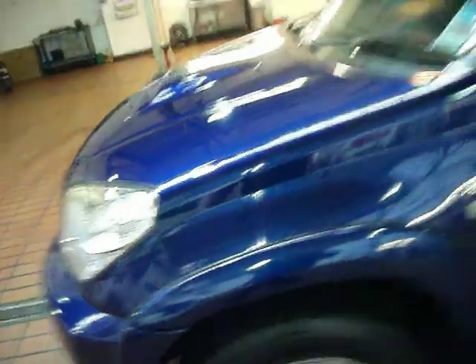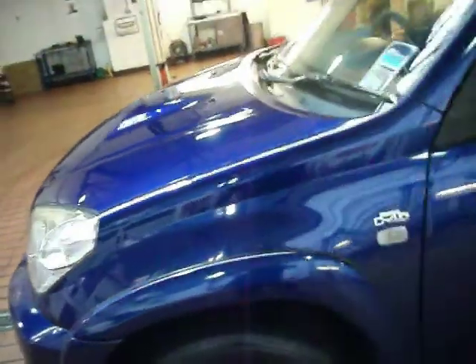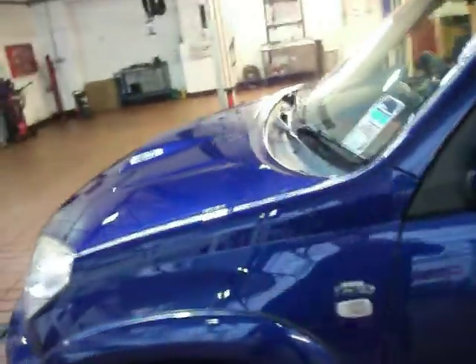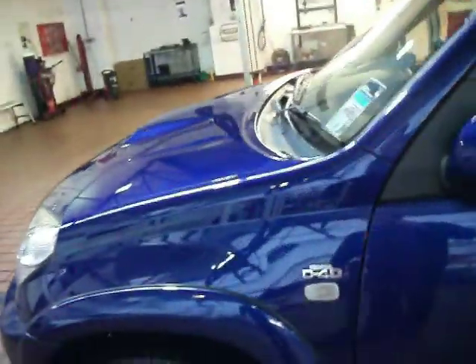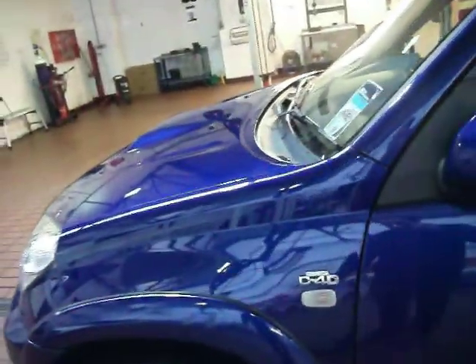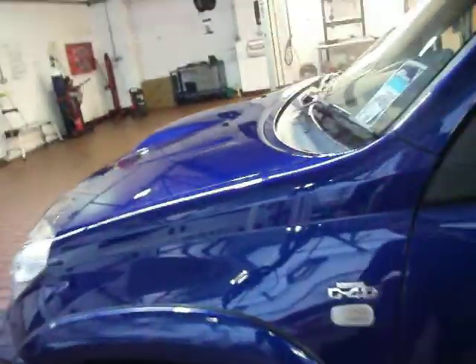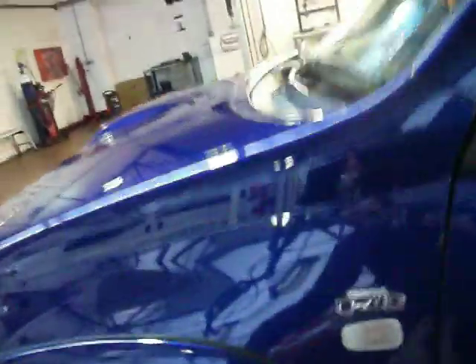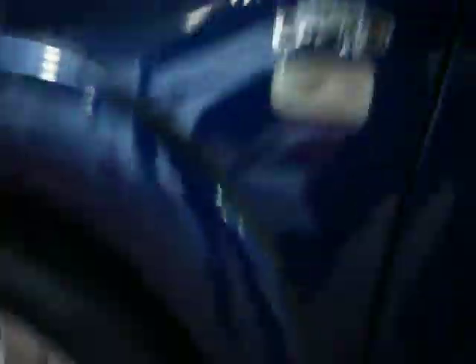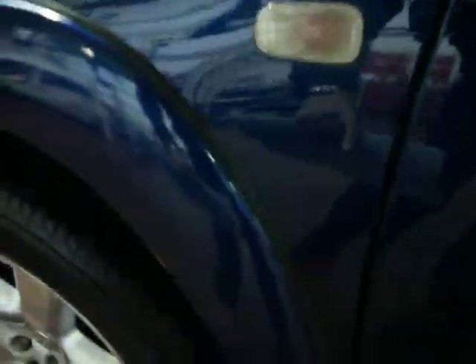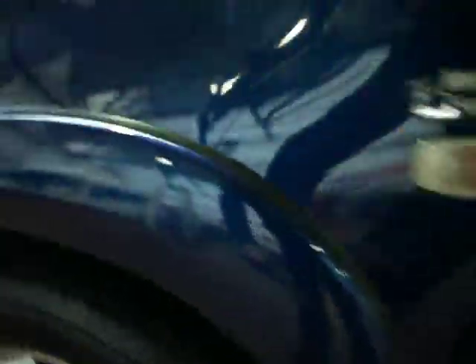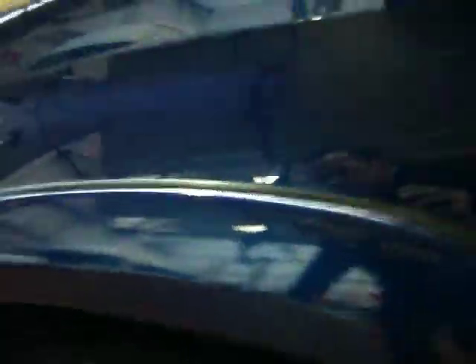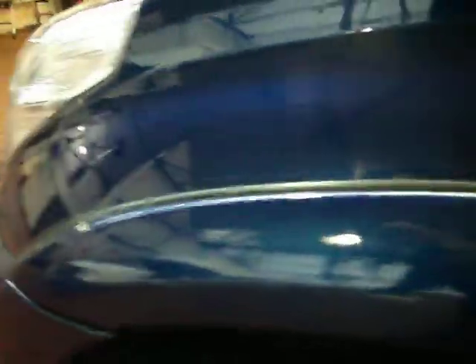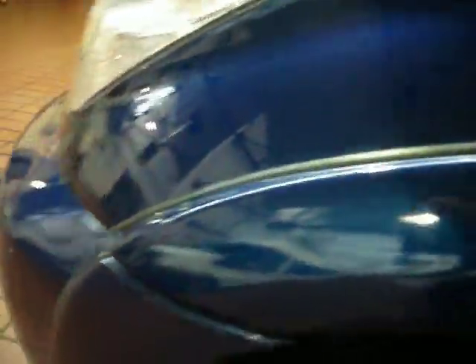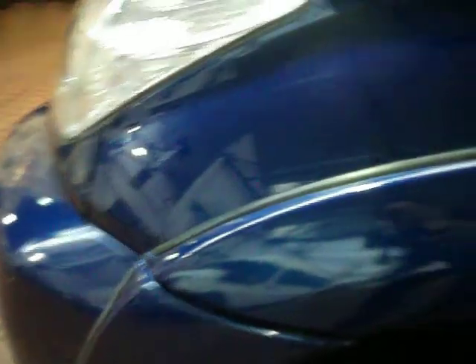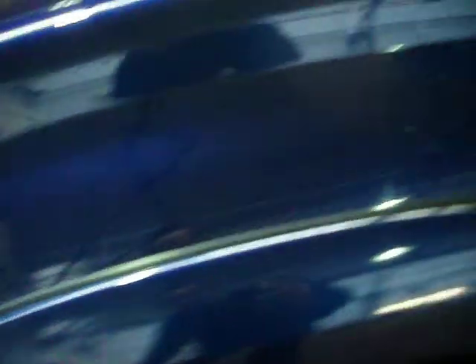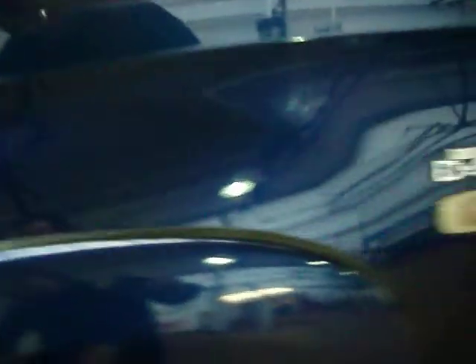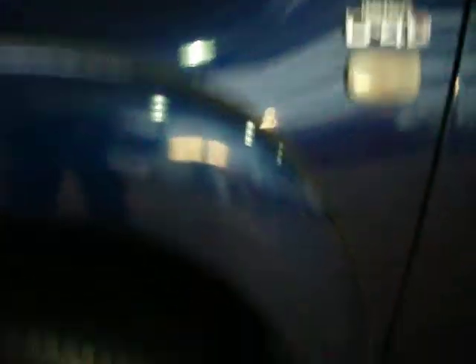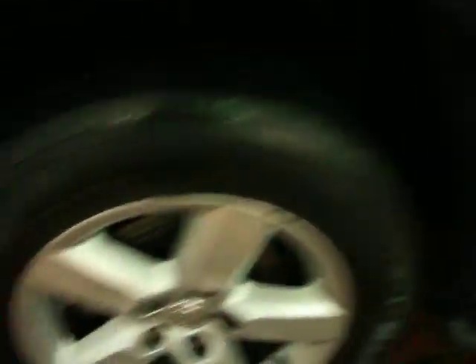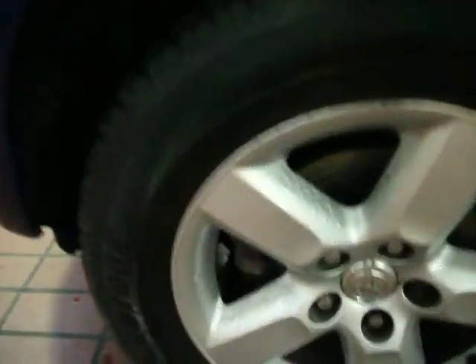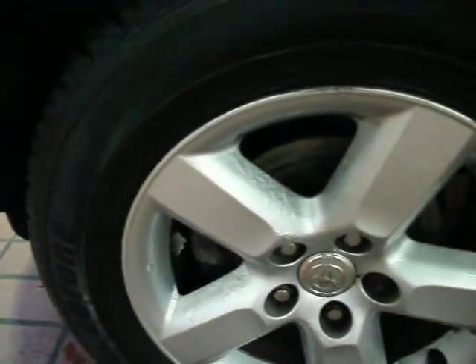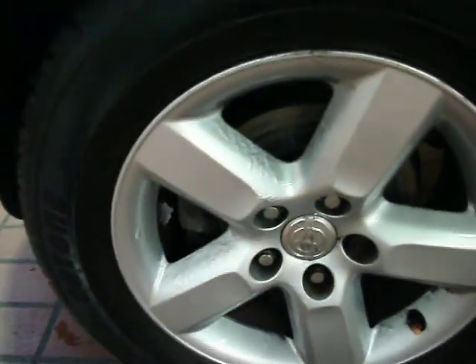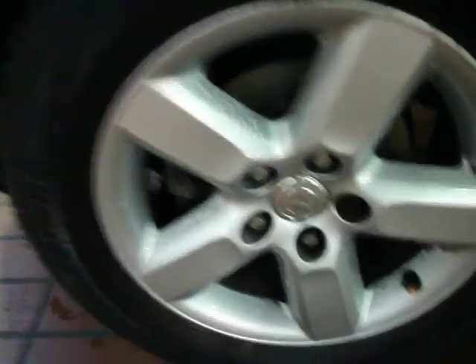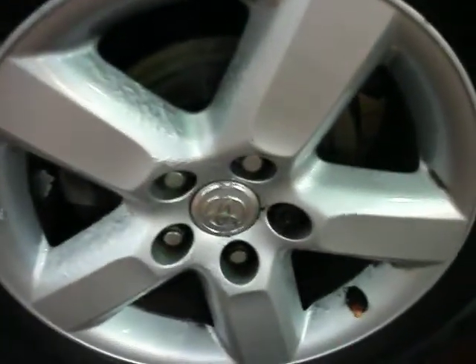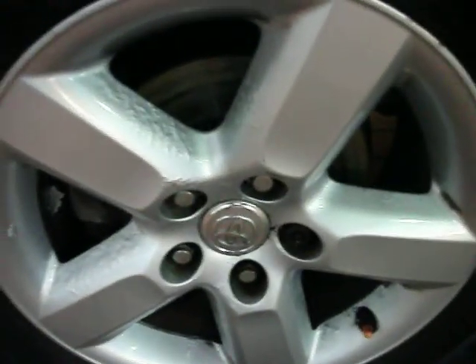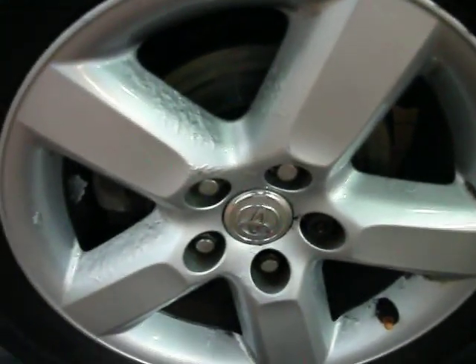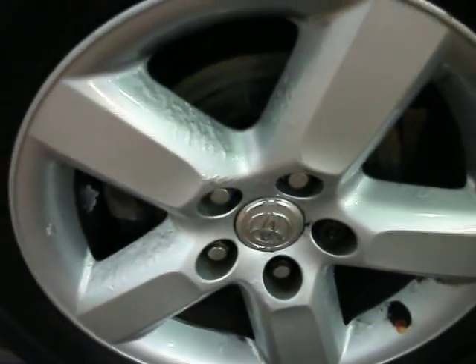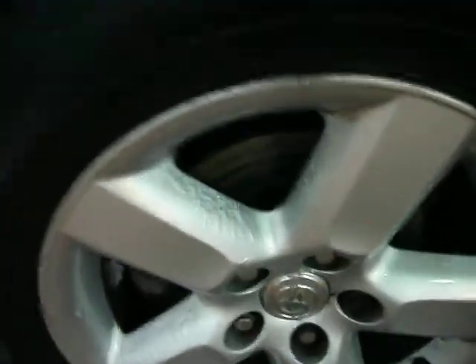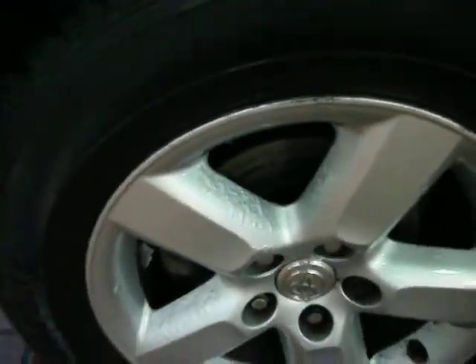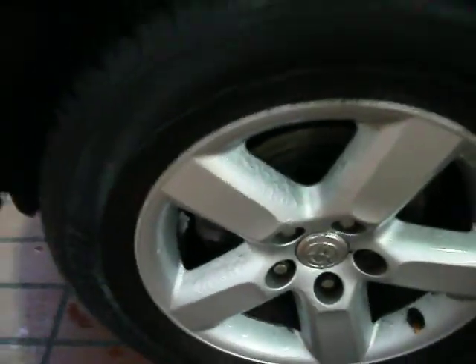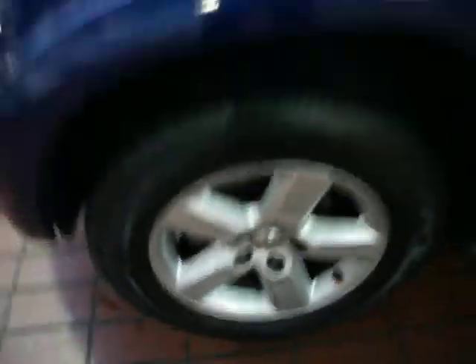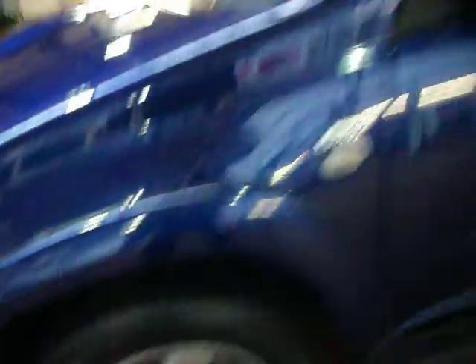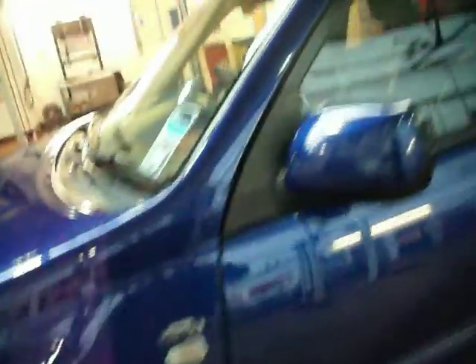Passenger side wing, all very good, no marks, and the same for the little arch plastic just there. Tyres are on about 5mm, and again the alloy is very good, but there's a little bit of corrosion on there.